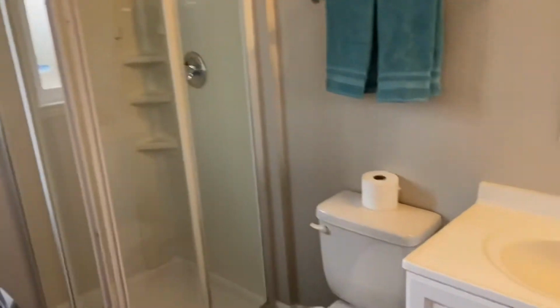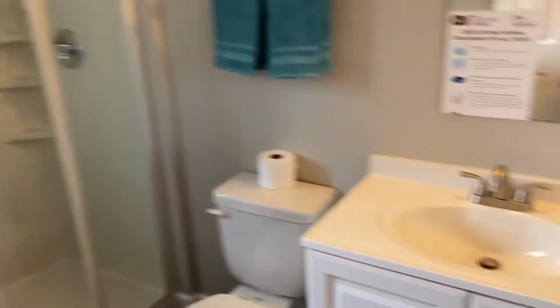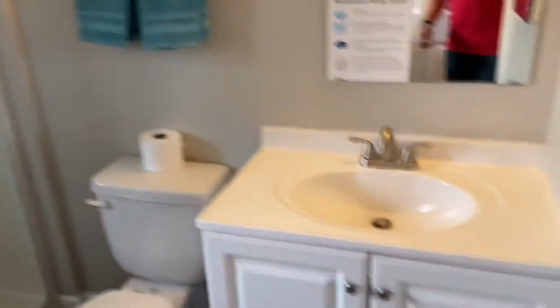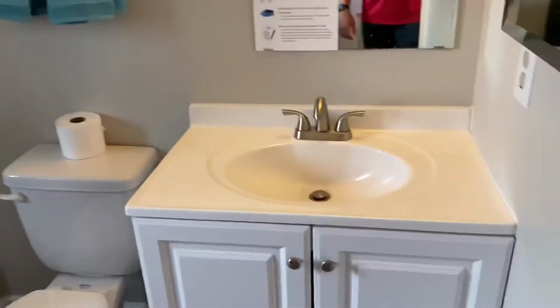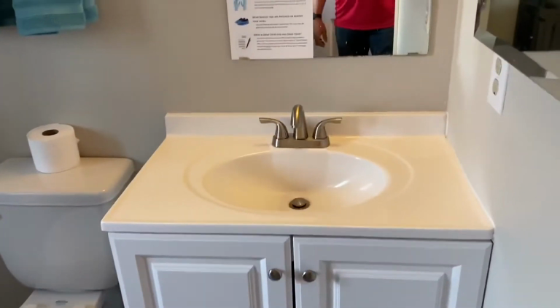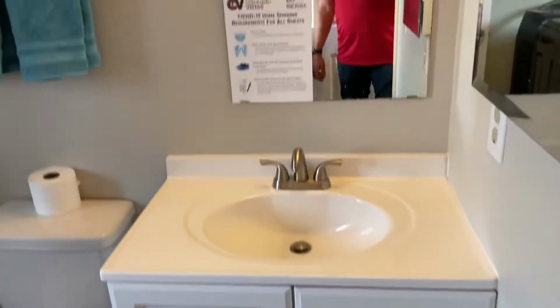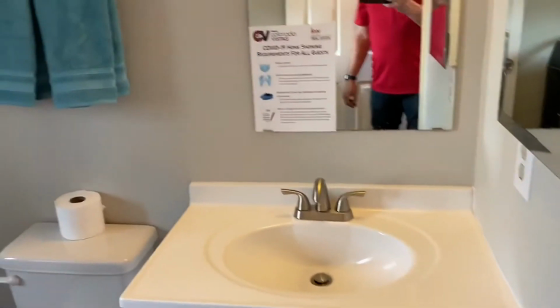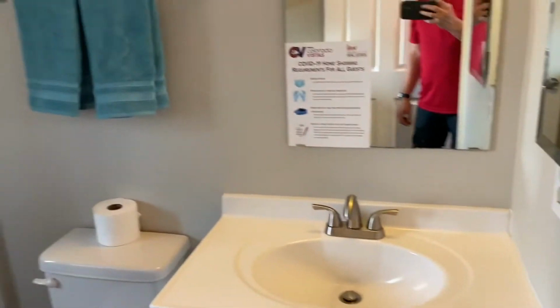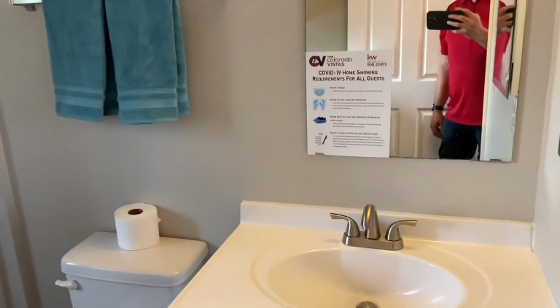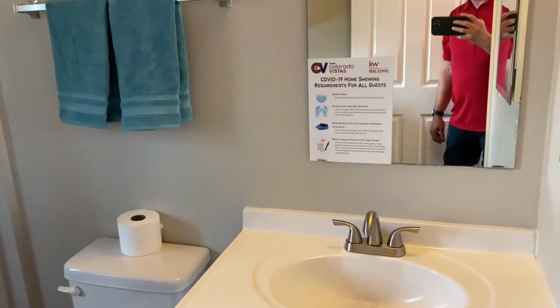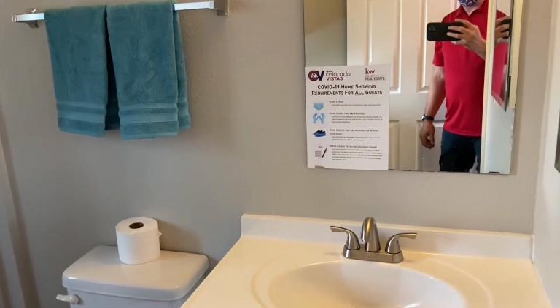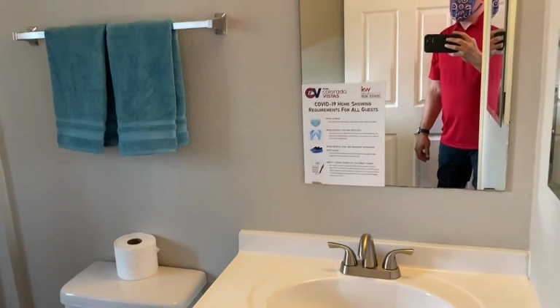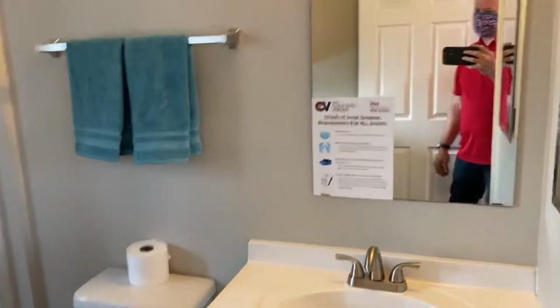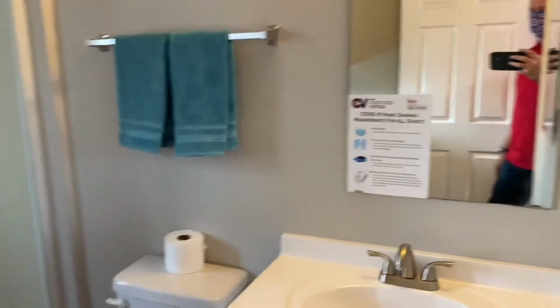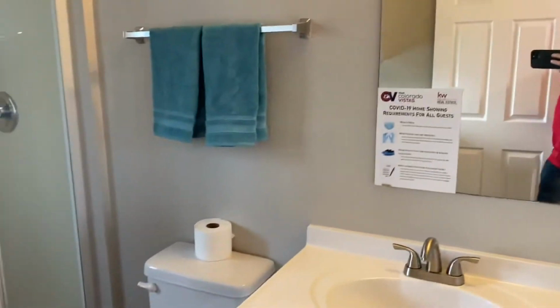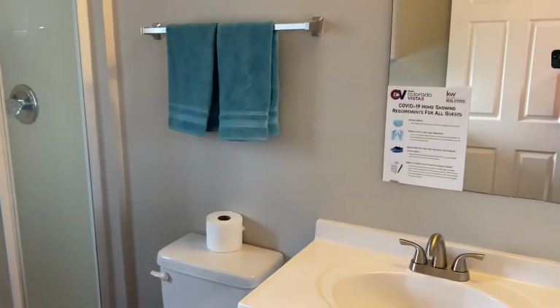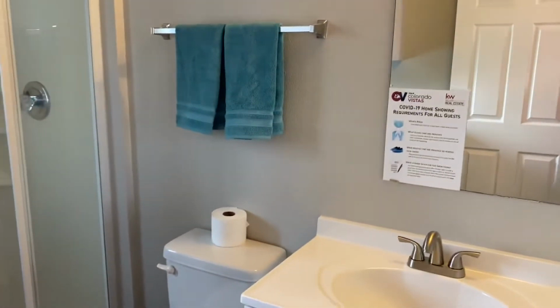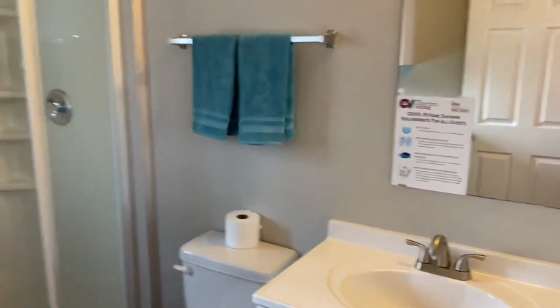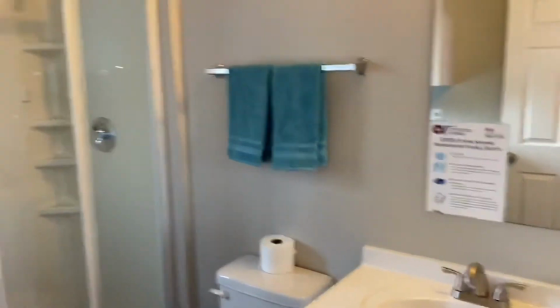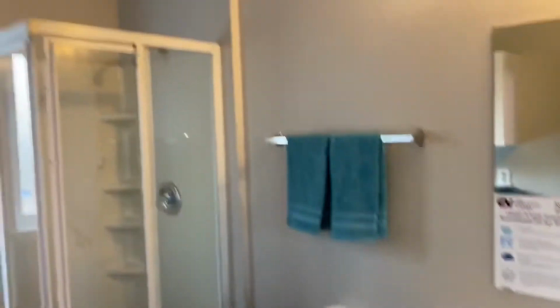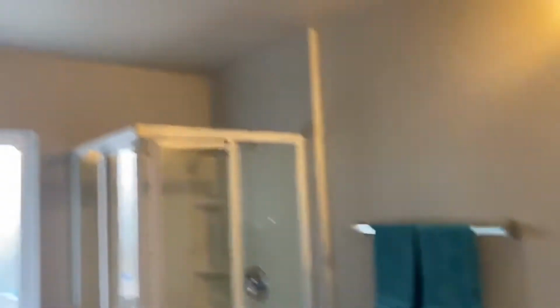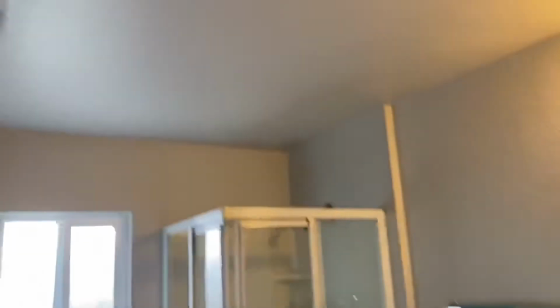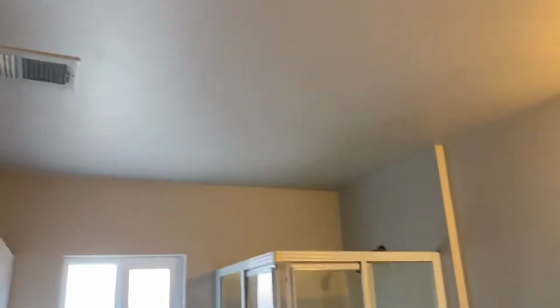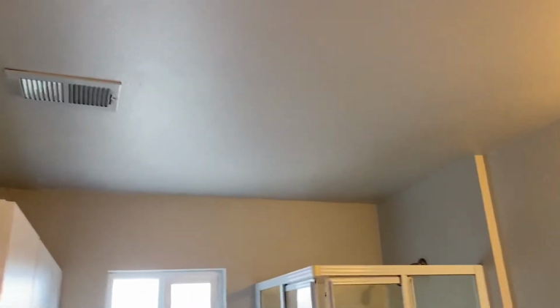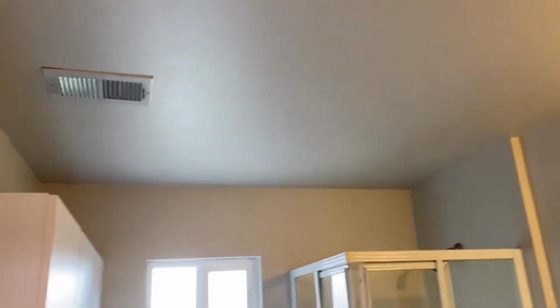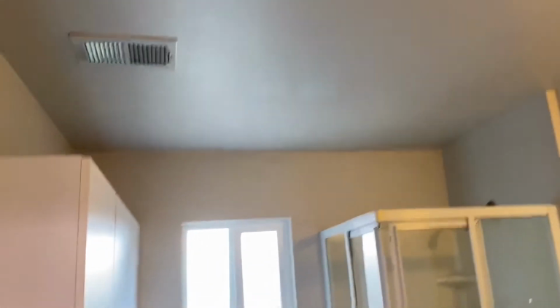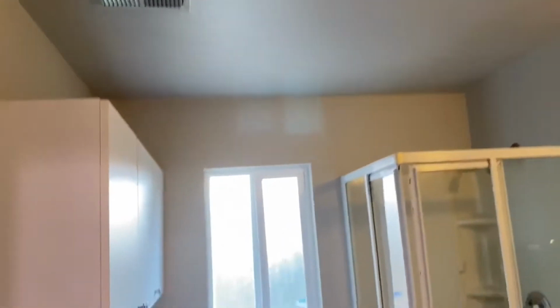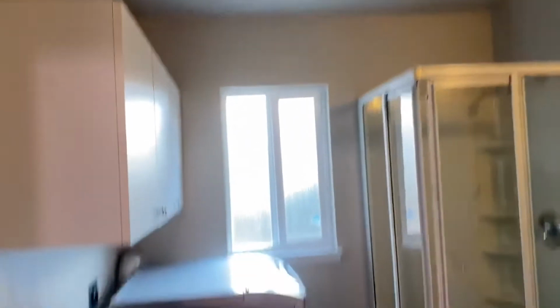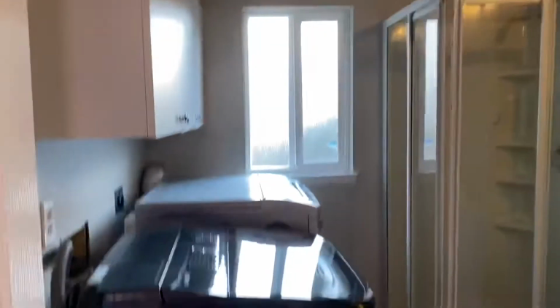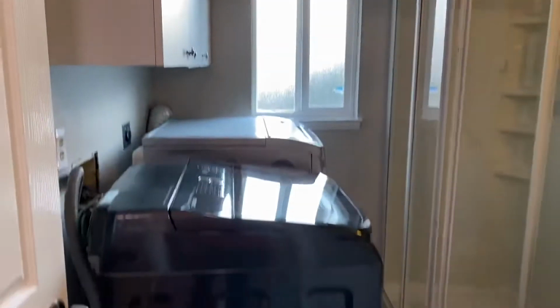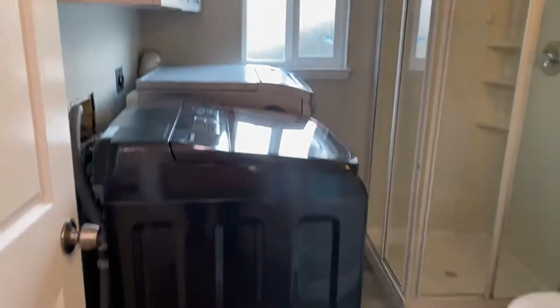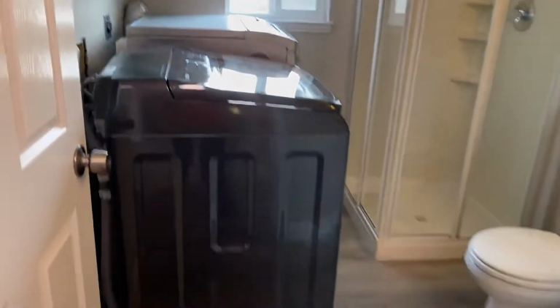And you've got a three-quarter bath that's sharing a laundry here. Again, there are COVID rules posted up there just to make sure people are masking up during this time and keeping things nice and clean.